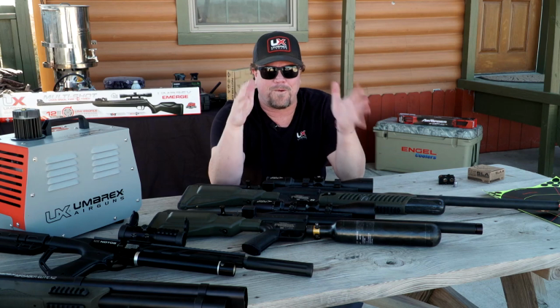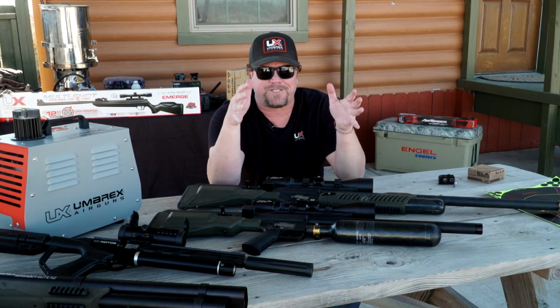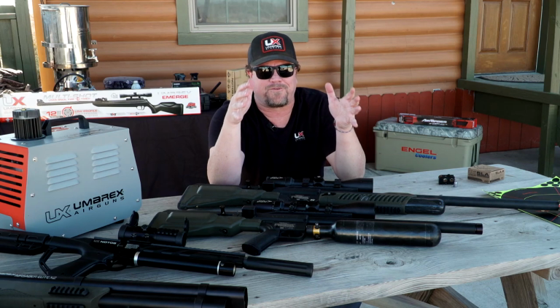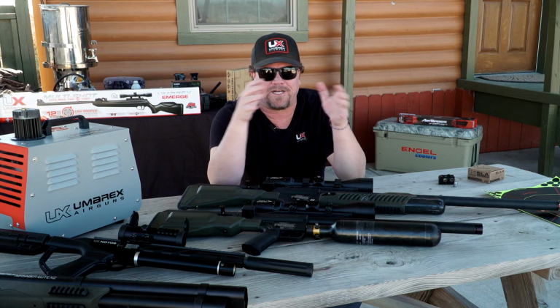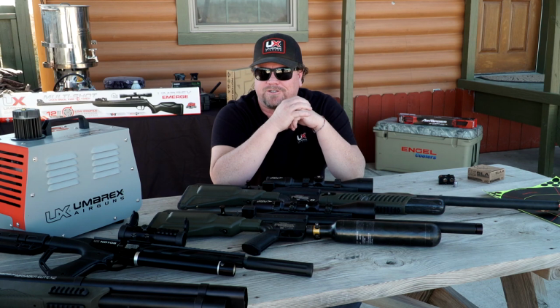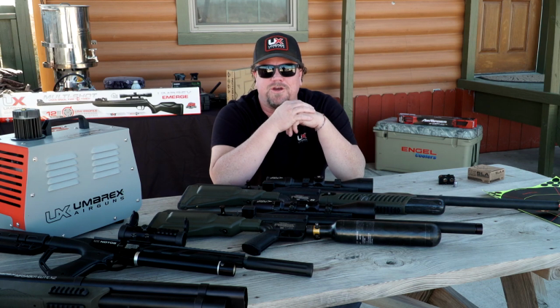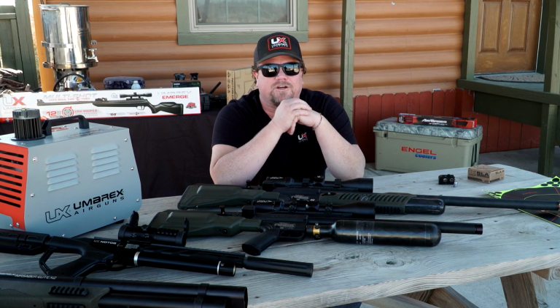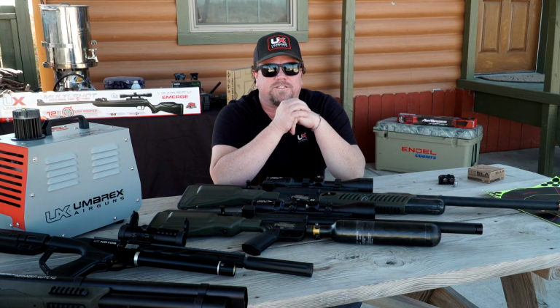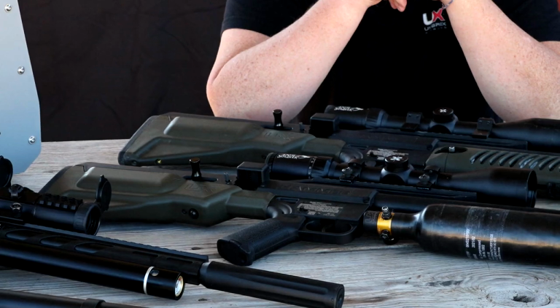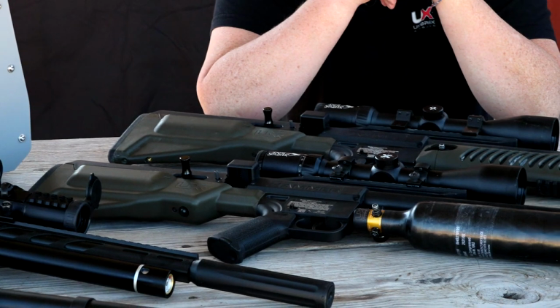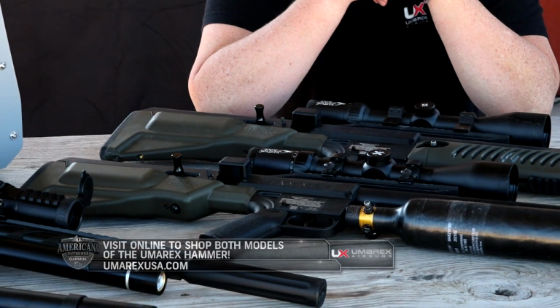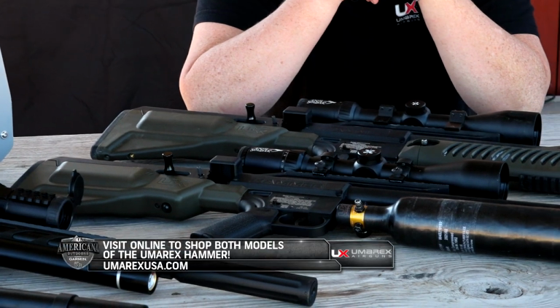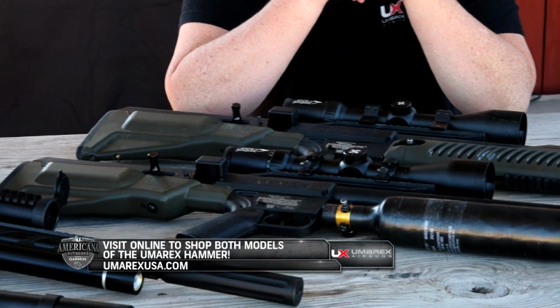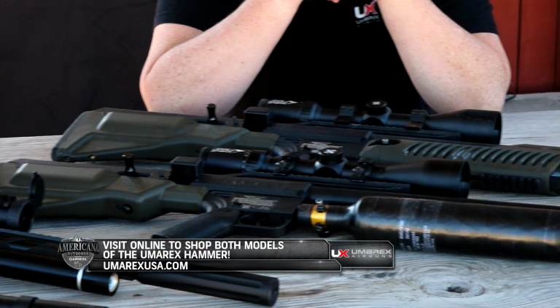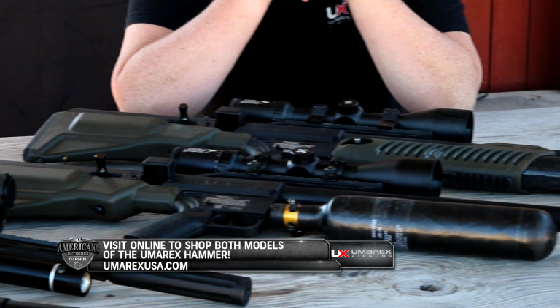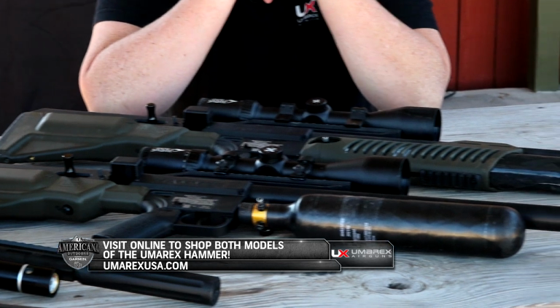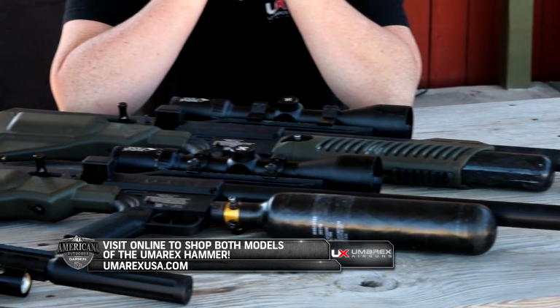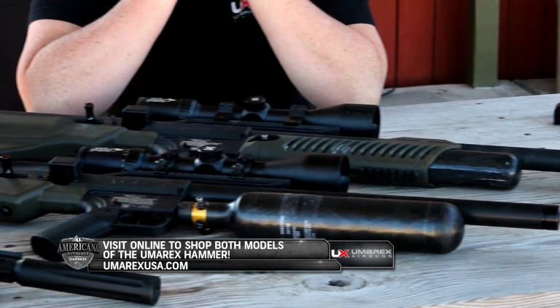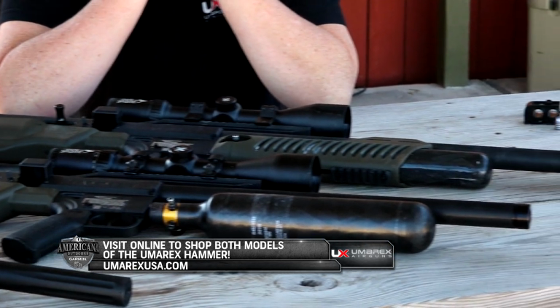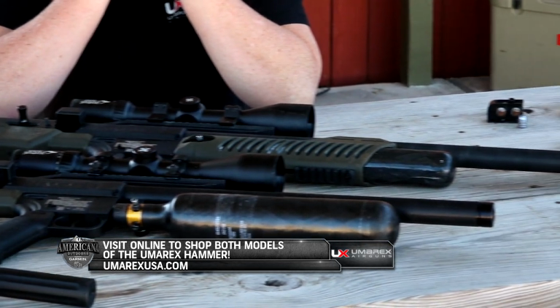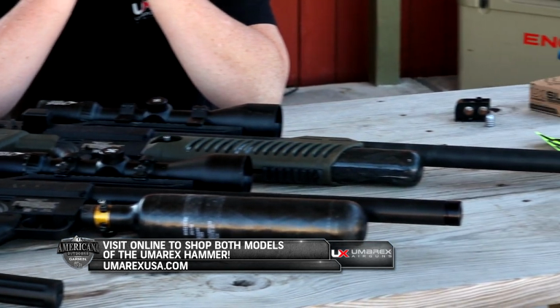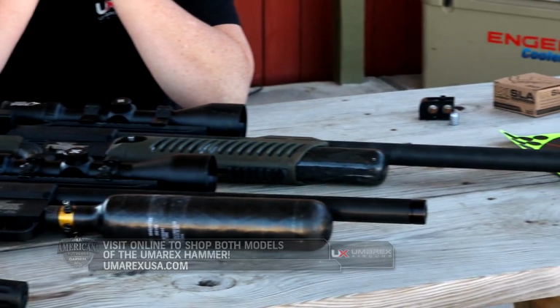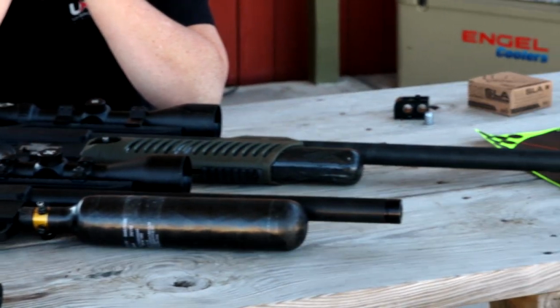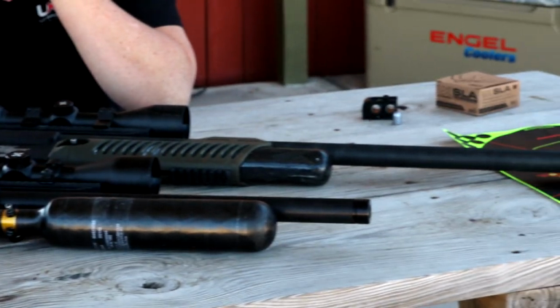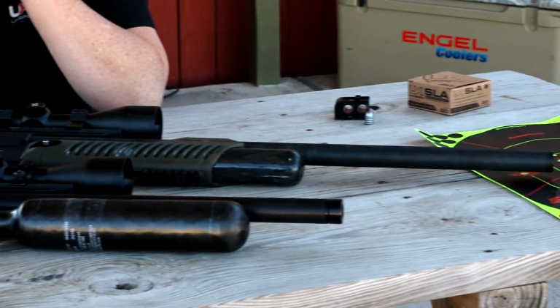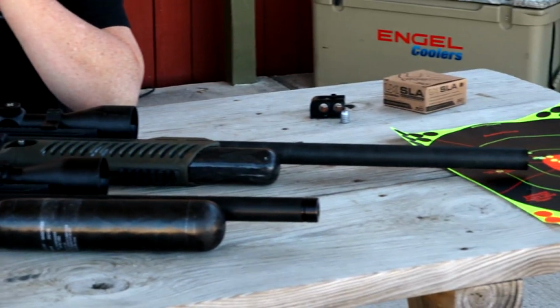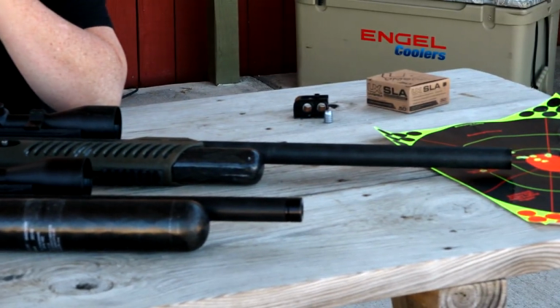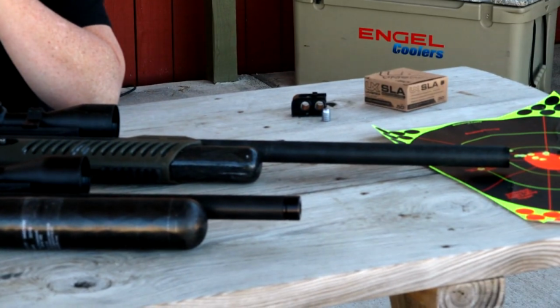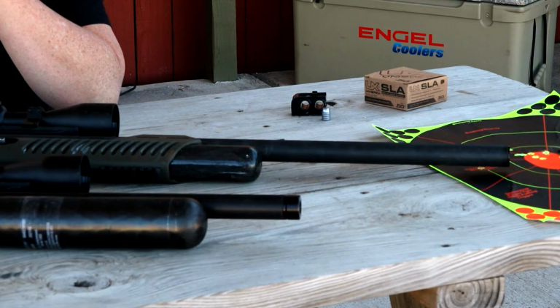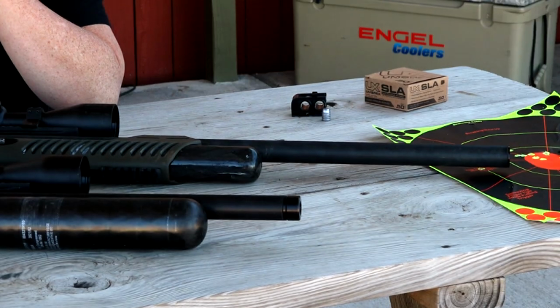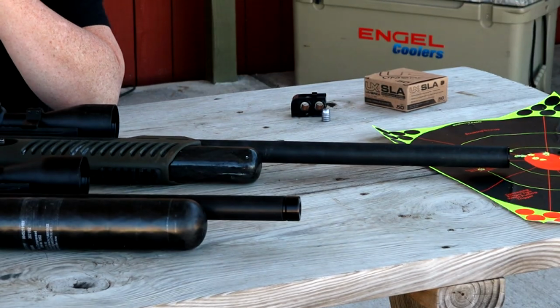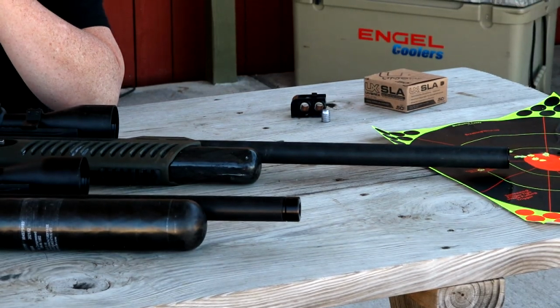What we have sitting in front of us are two versions of the Umarex Hammer. Both of them are 50 cal, both hit with tons of force. You can shoot from a 255 grain to a 550 grain bullet out of it.